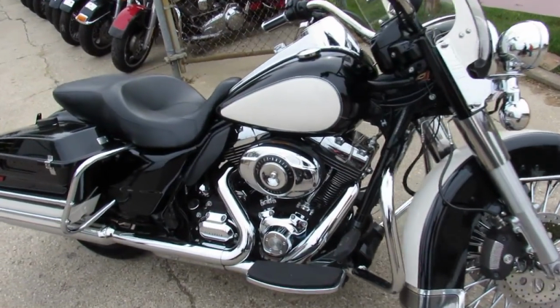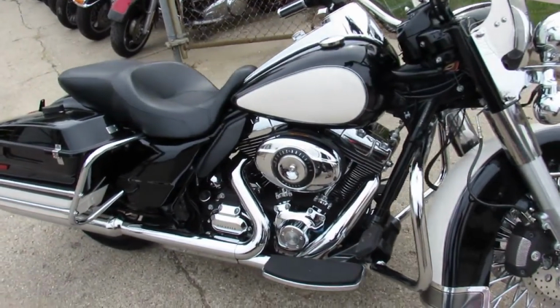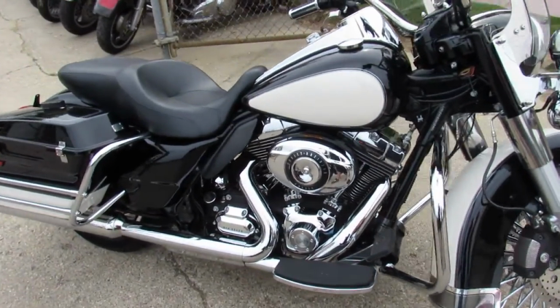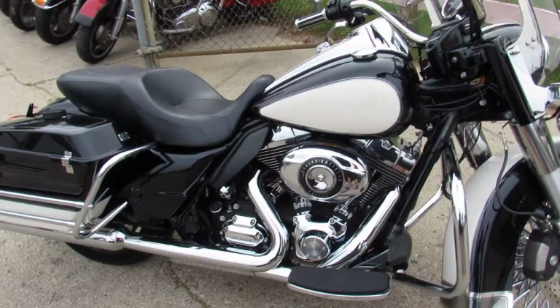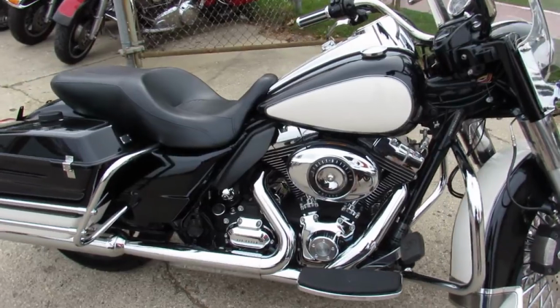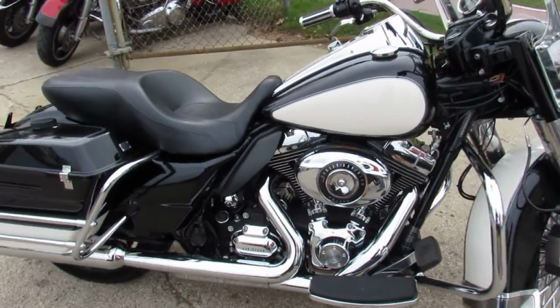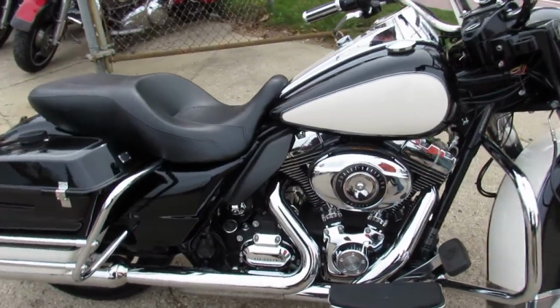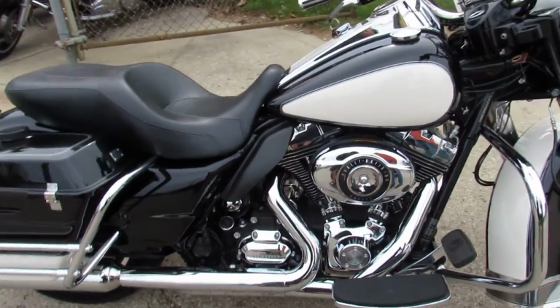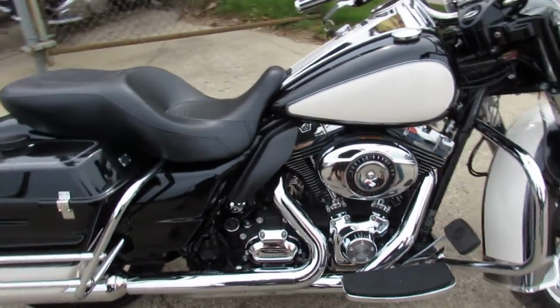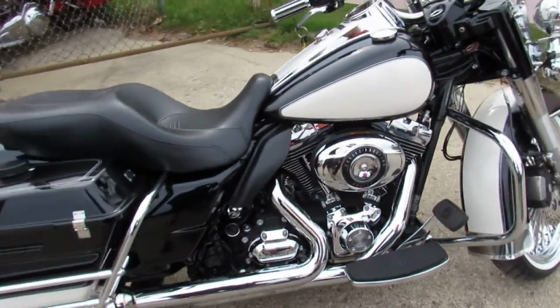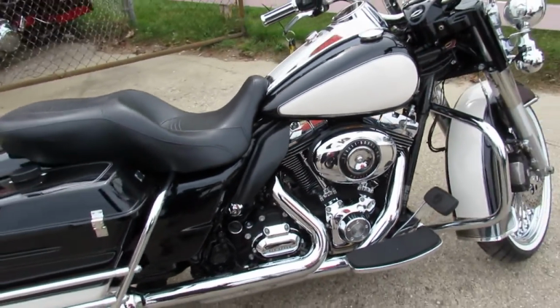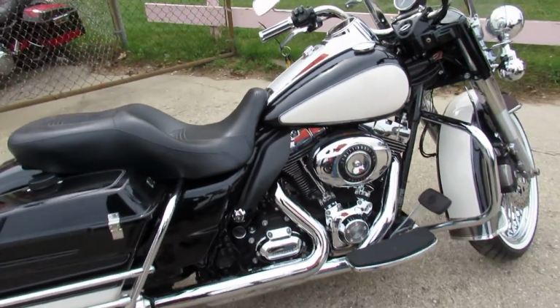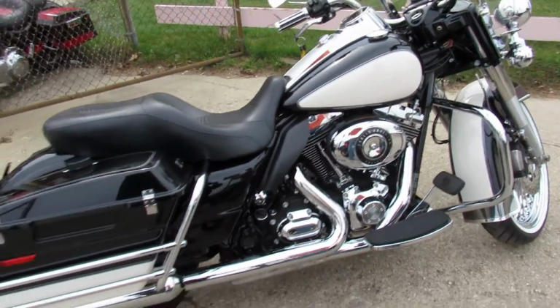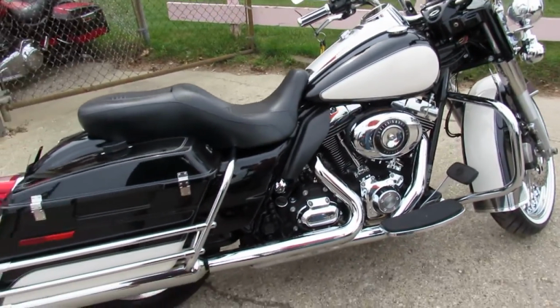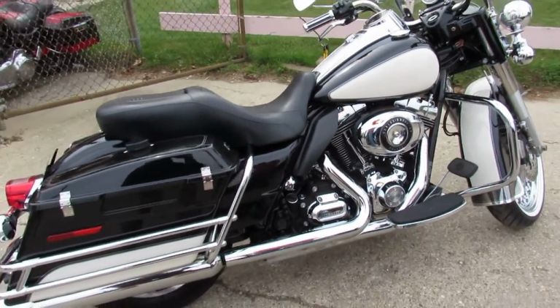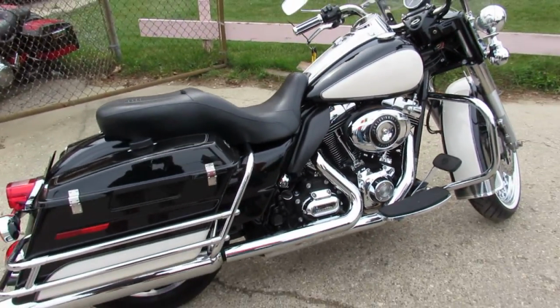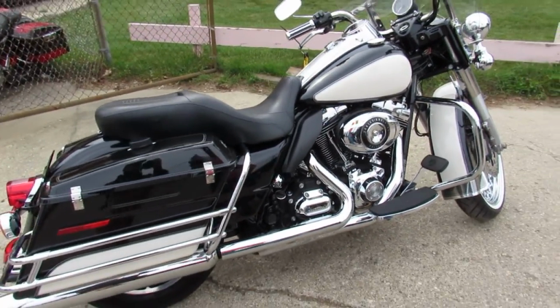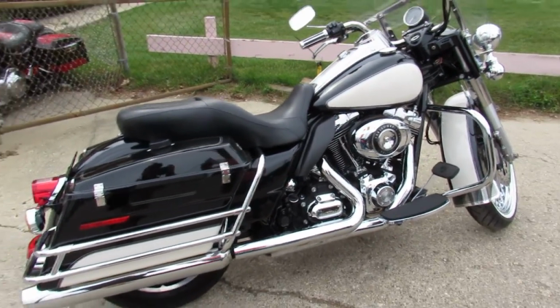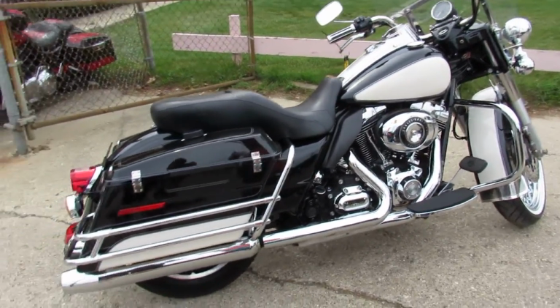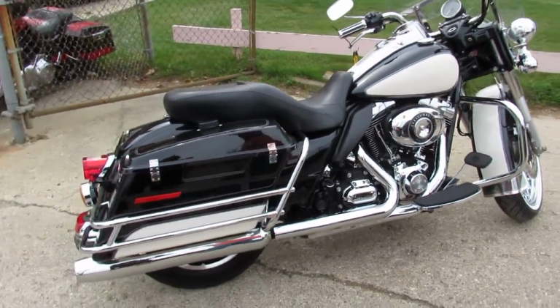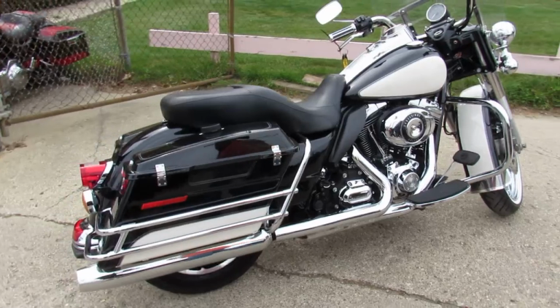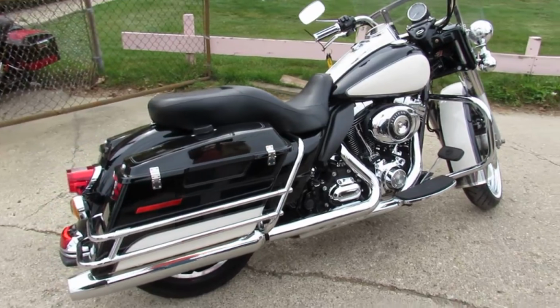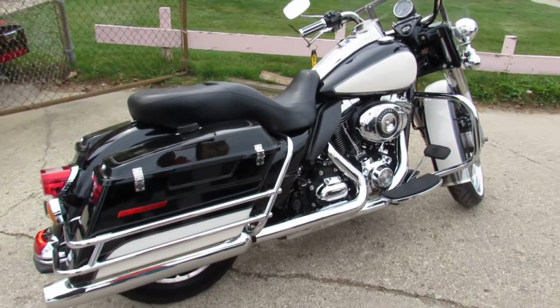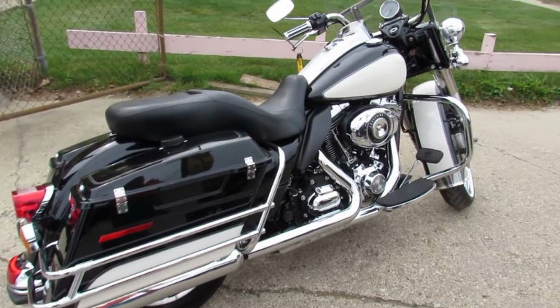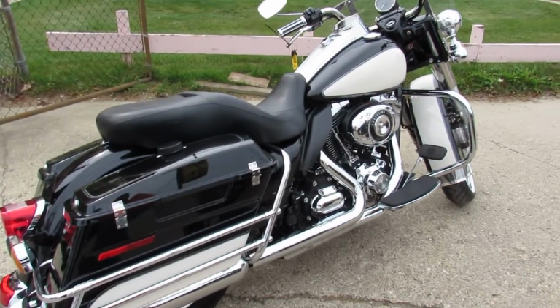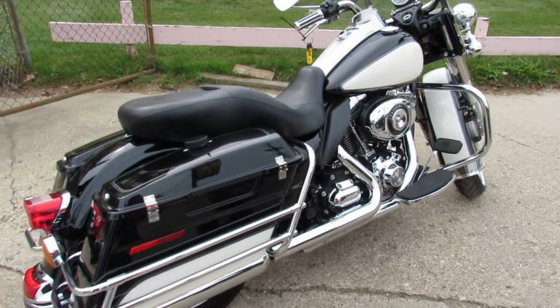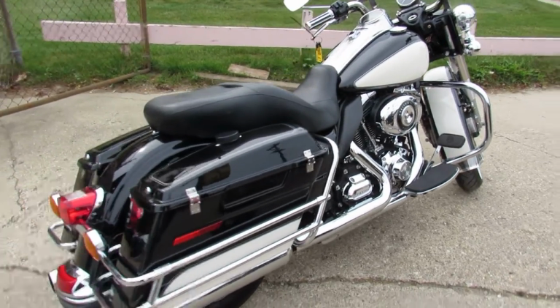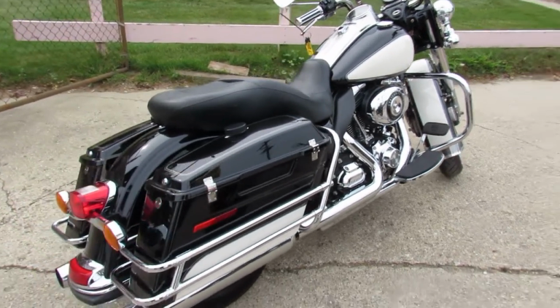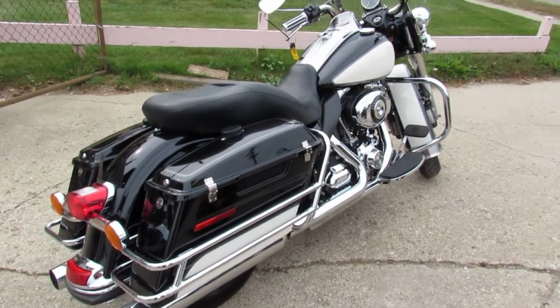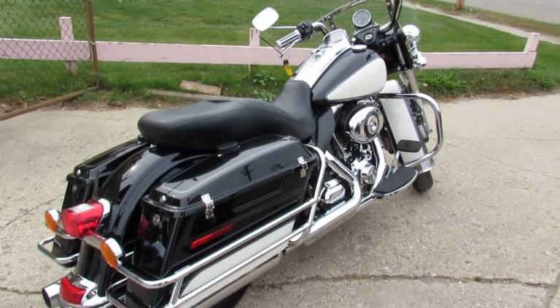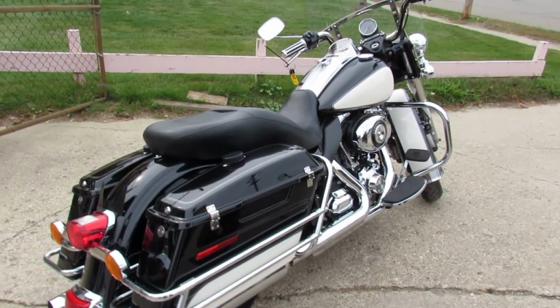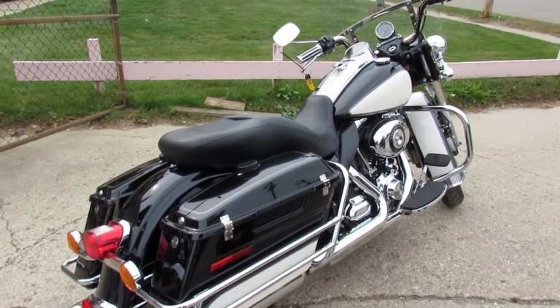This thing is perfect. Give us a call. We finance everybody, we can lease it, we can do whatever you need. ApprovalPowerSports.com is the place to go.